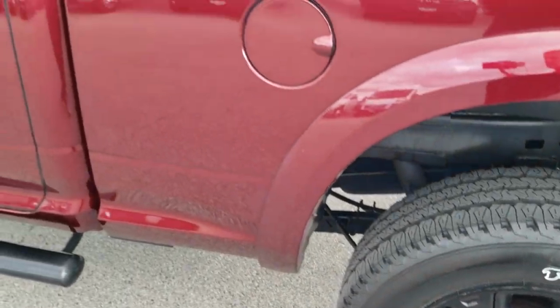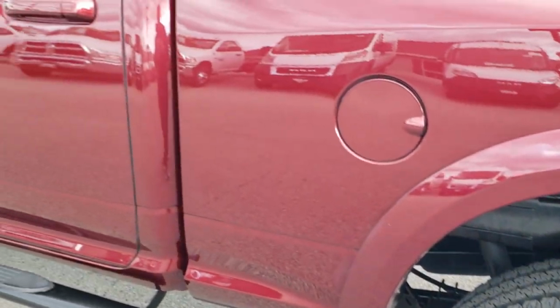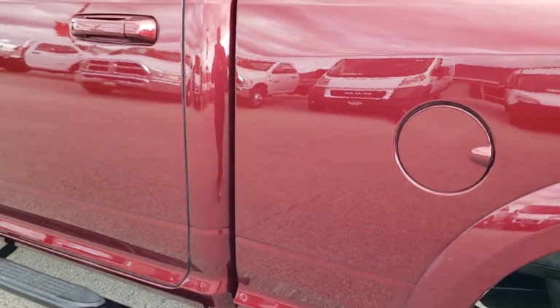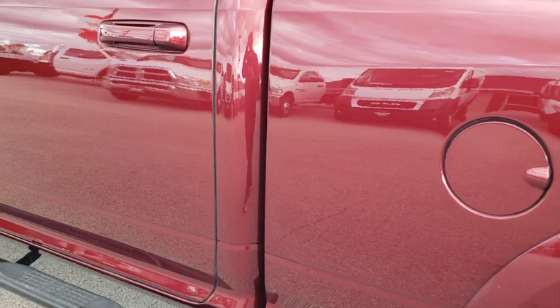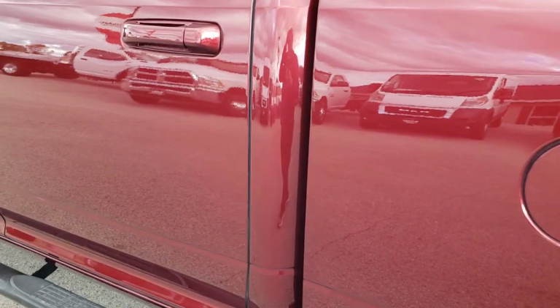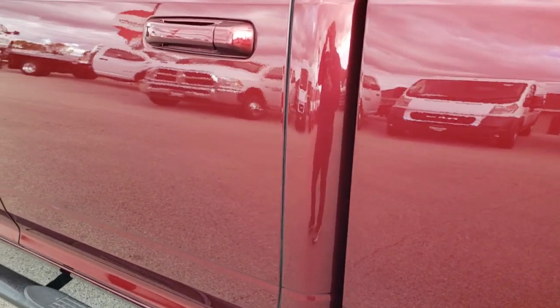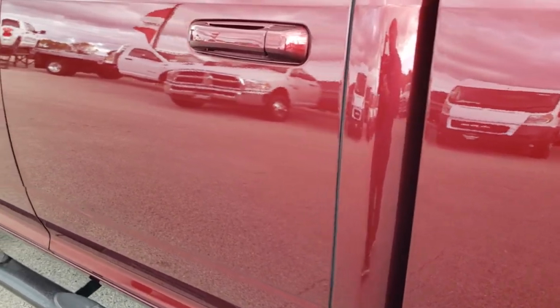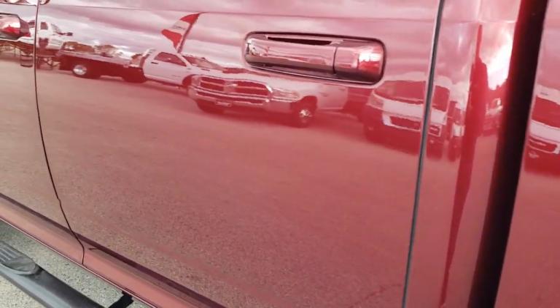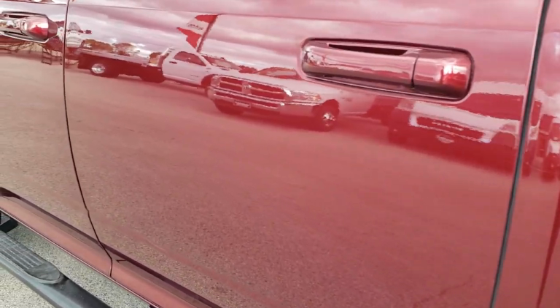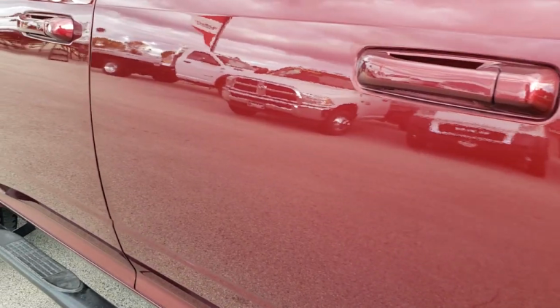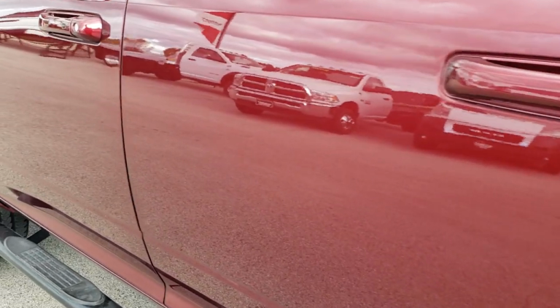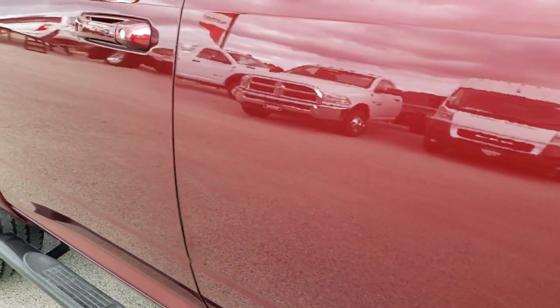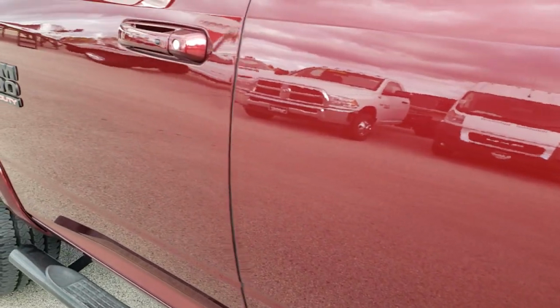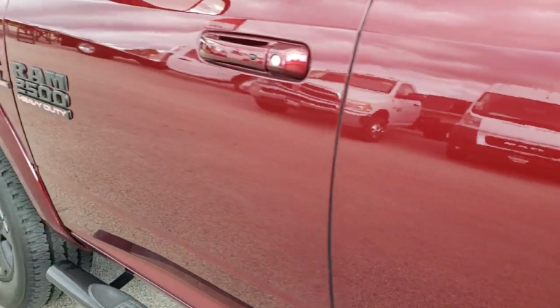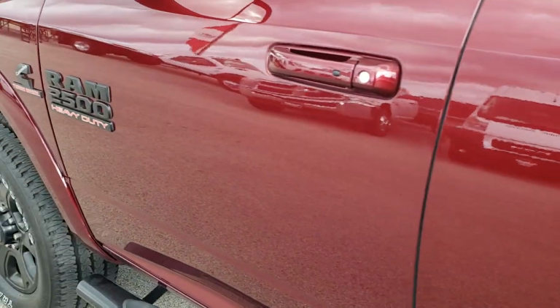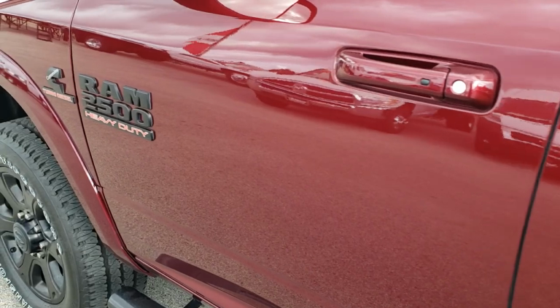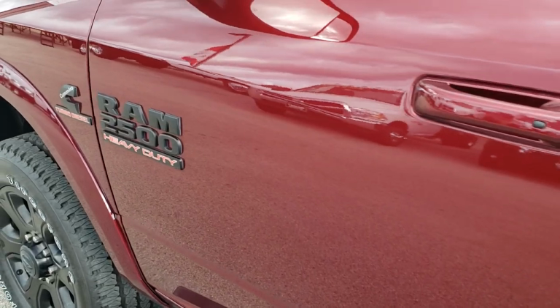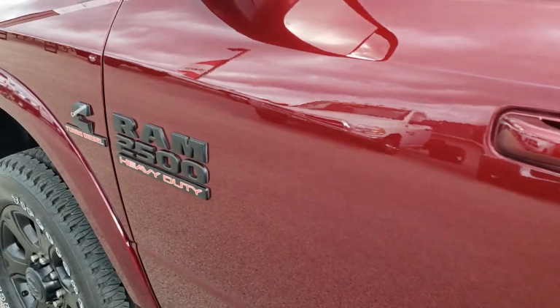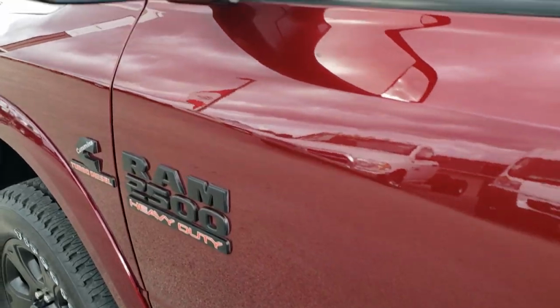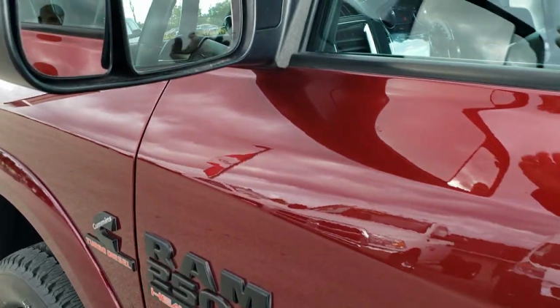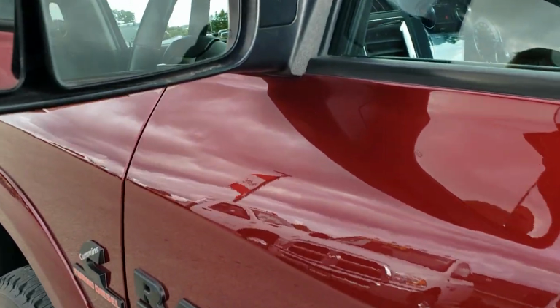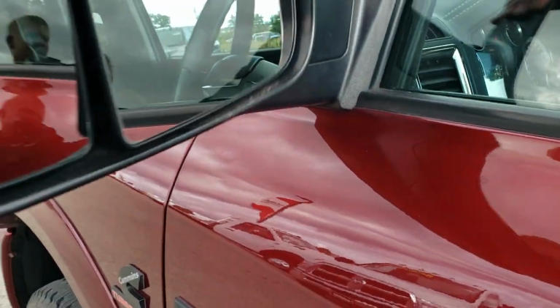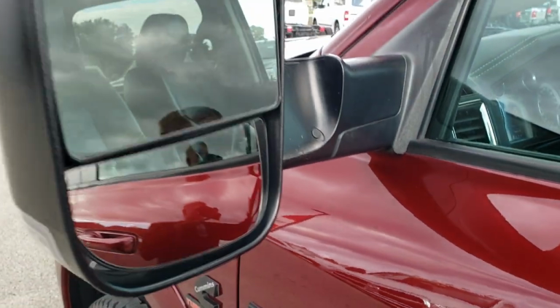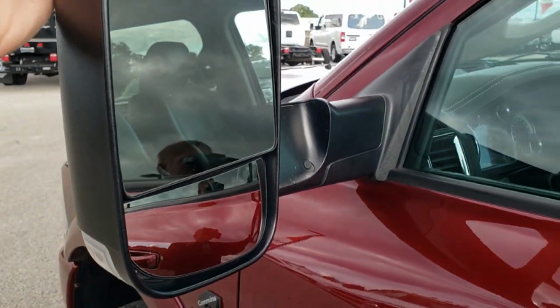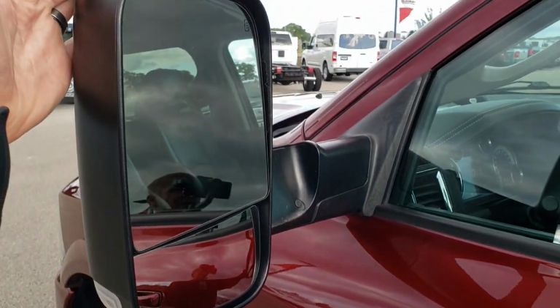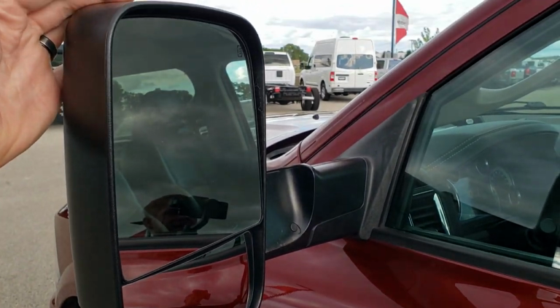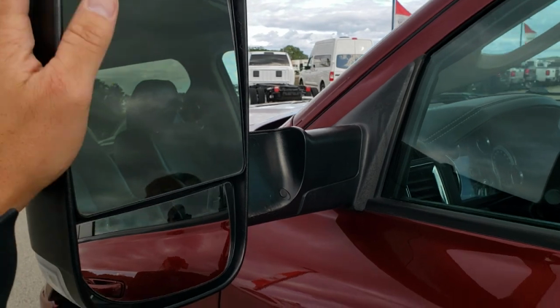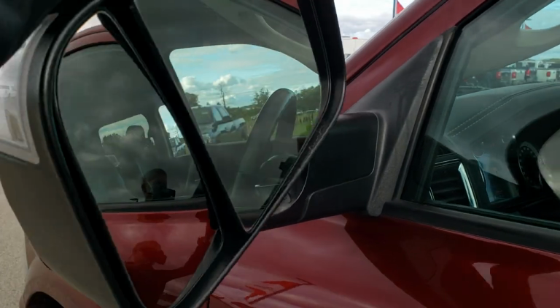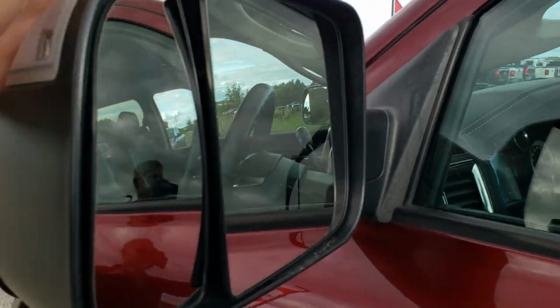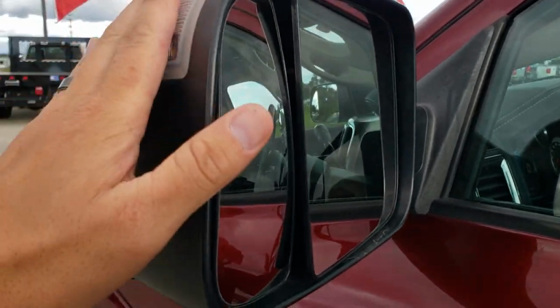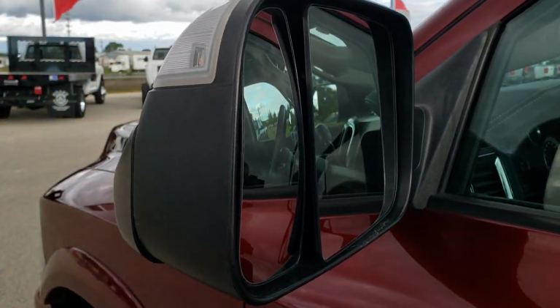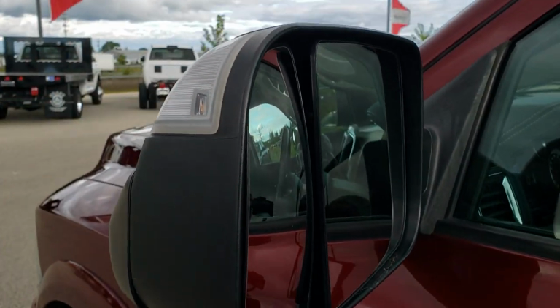Down the rest of the driver side of the truck it is very nice and clean — no dents or dings. It has the Remote Go system and fold-out tow mirrors that are heated and have built-in directional signals with LEDs inside.